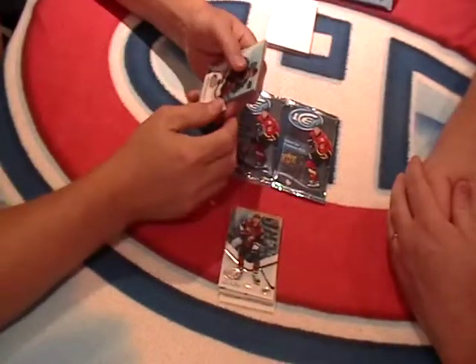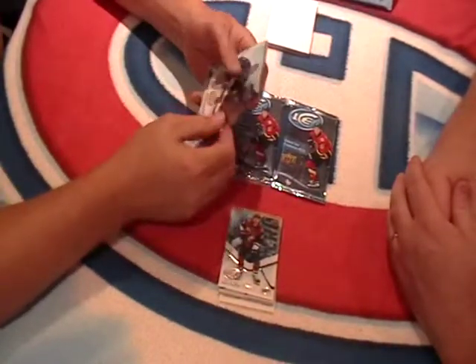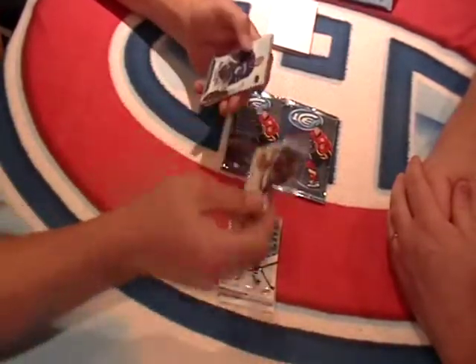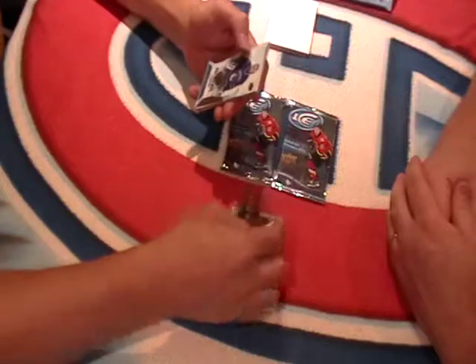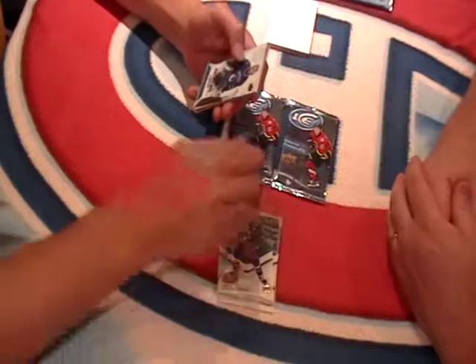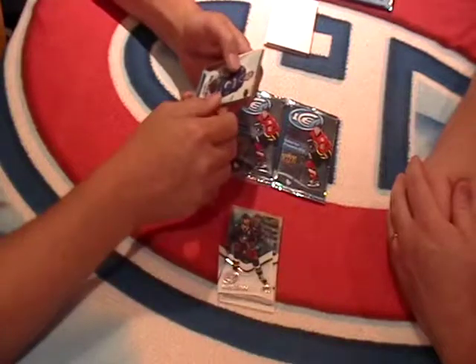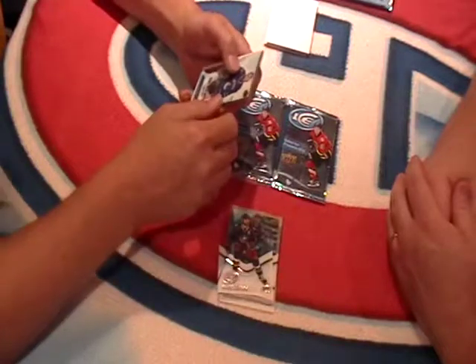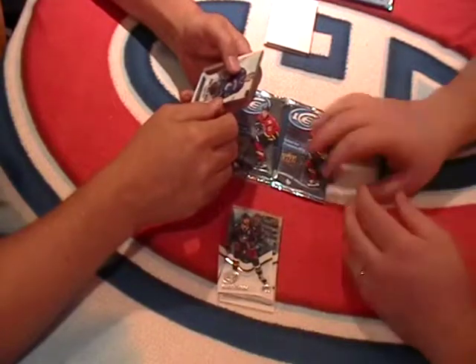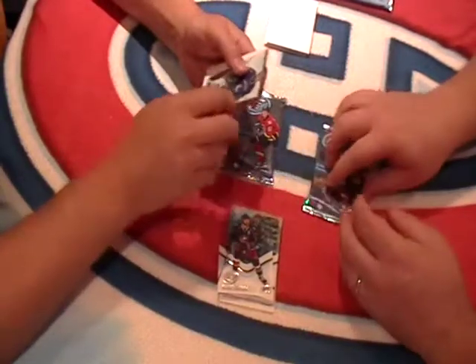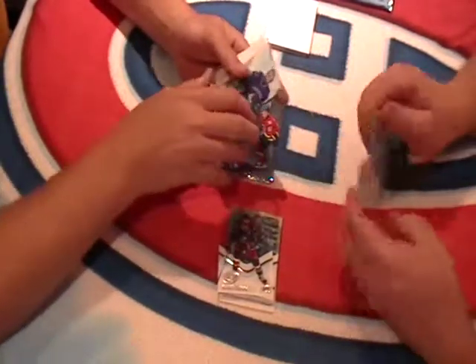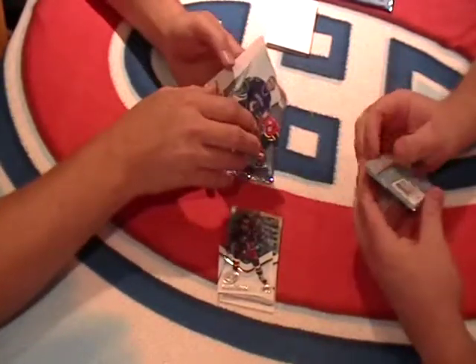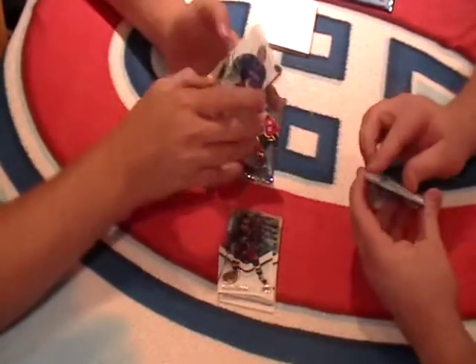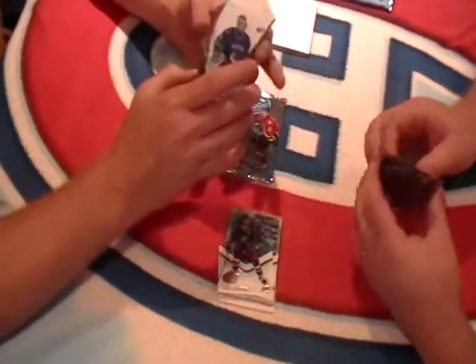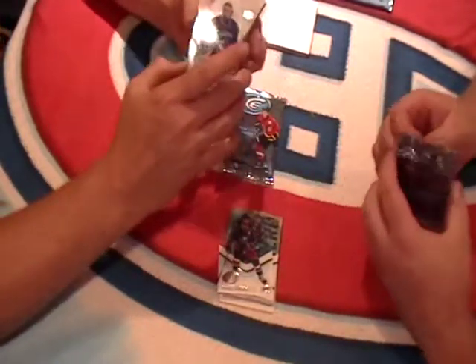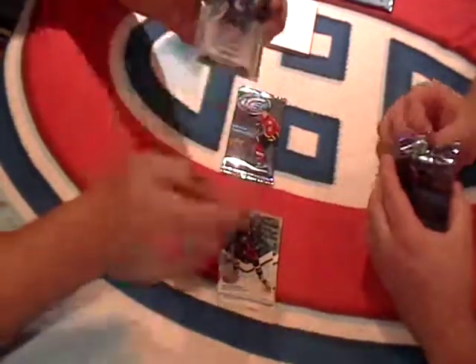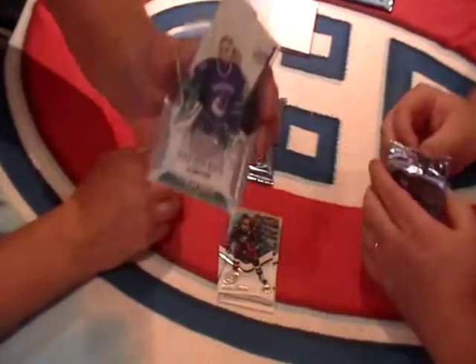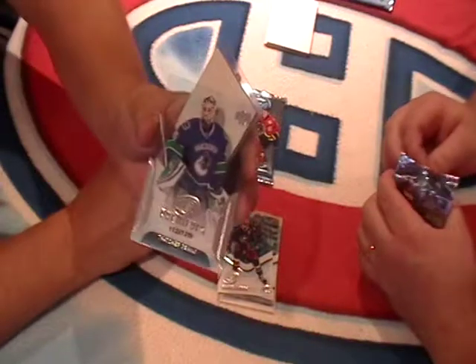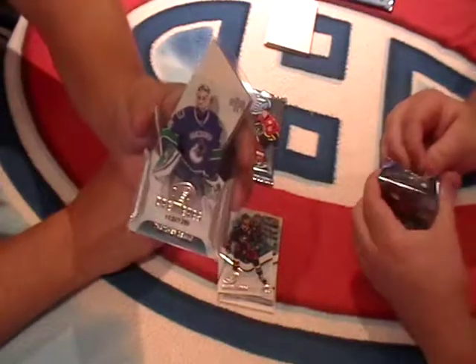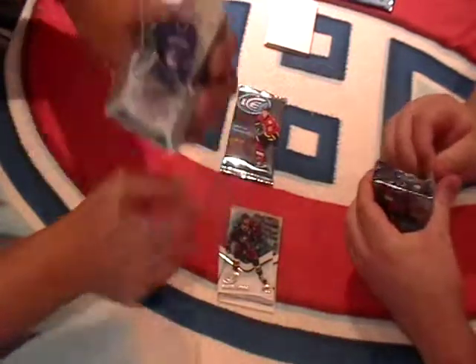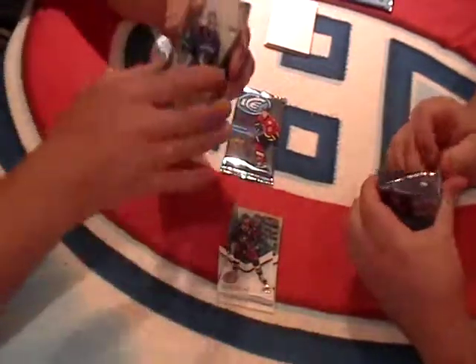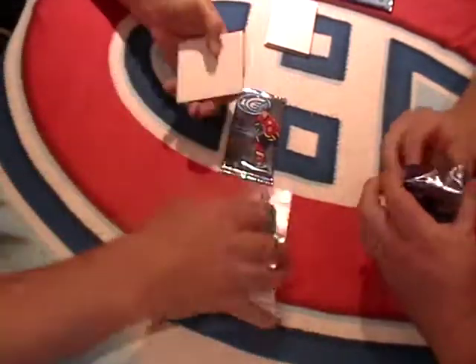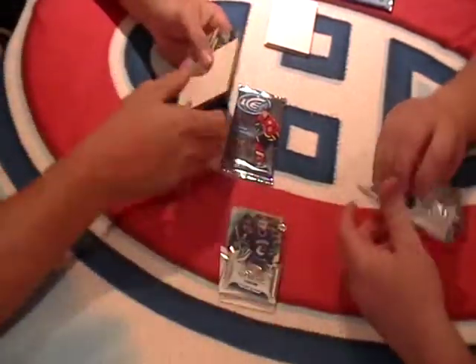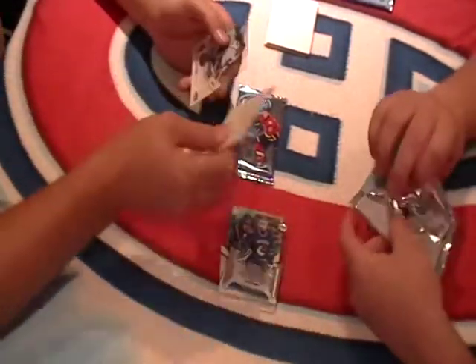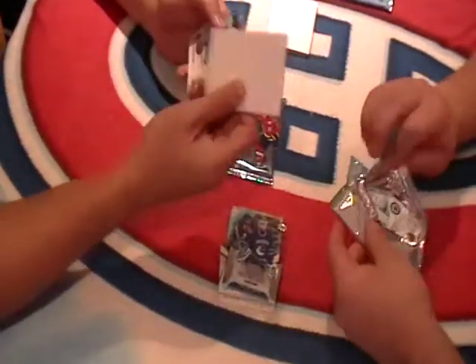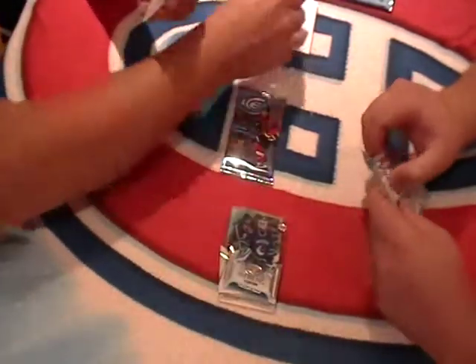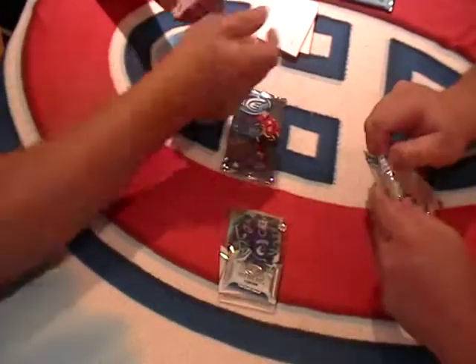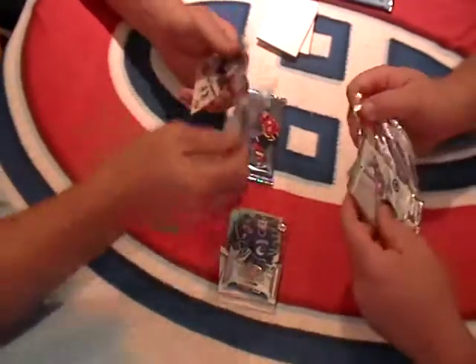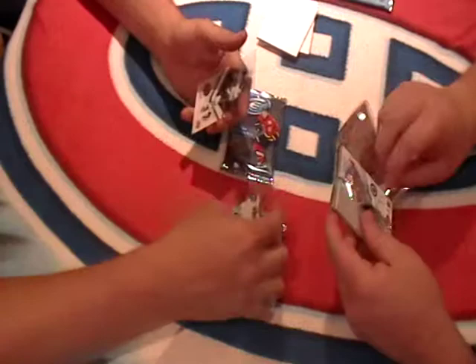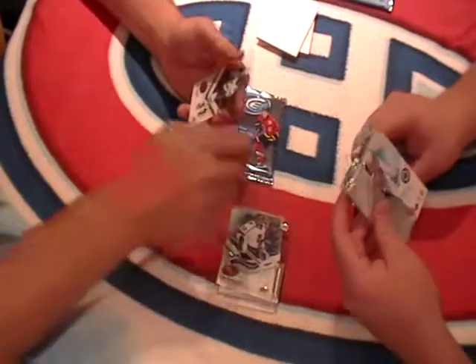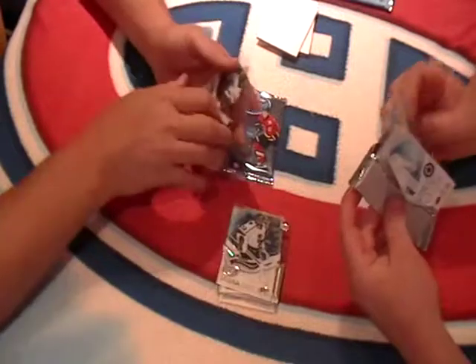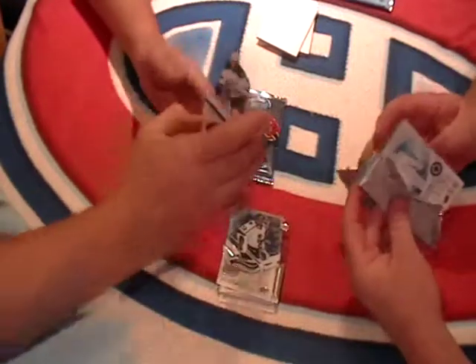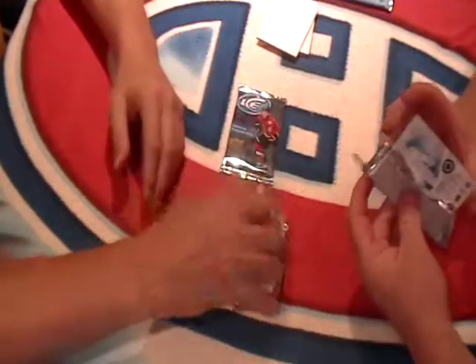Brendan Gallagher base. We have a Thatcher Demko Premier for Vancouver, out of 12.99 — we got it. Pretty white one. Jonathan Quick base and a Jamie Benn base.